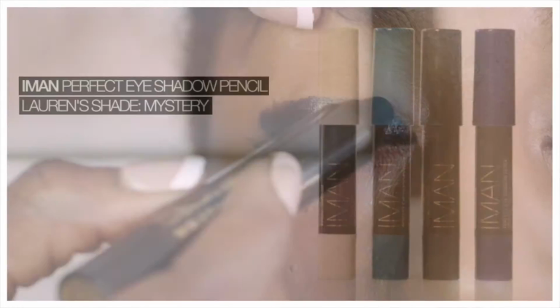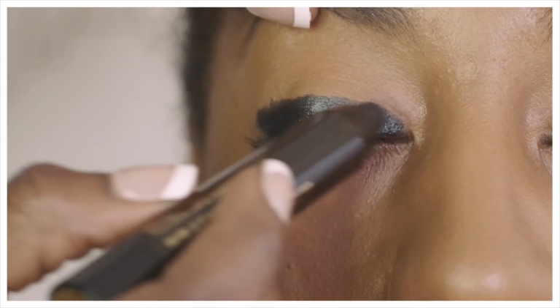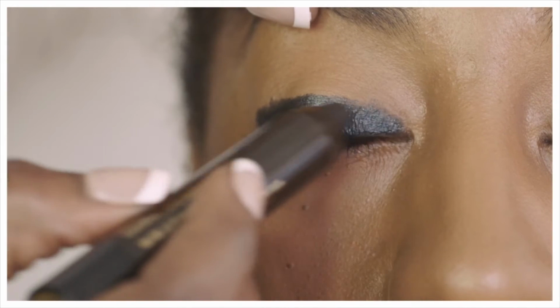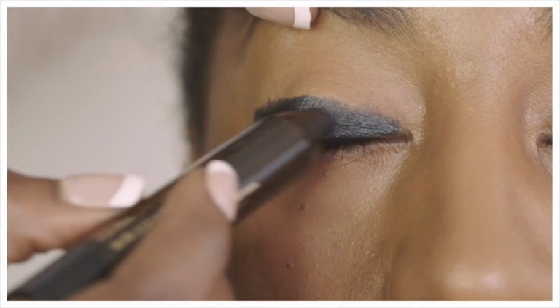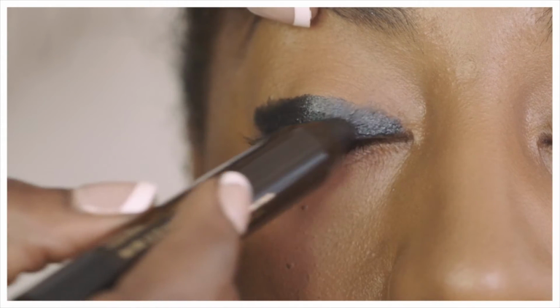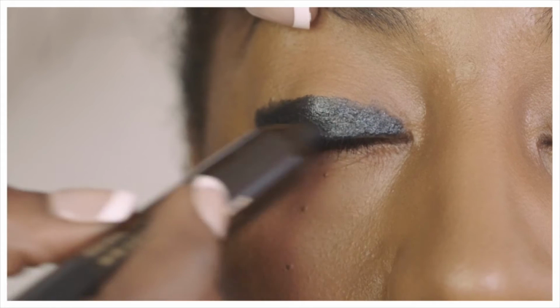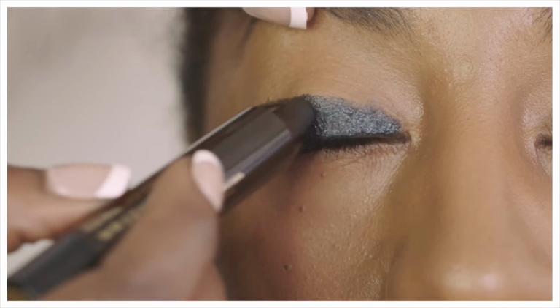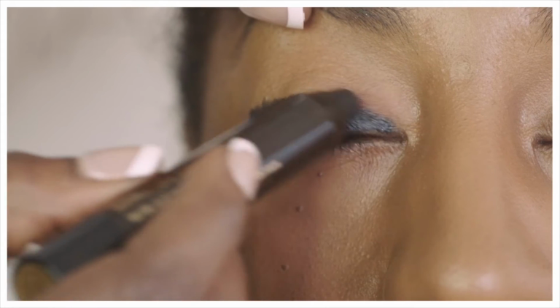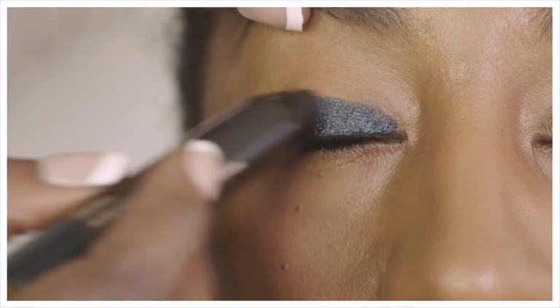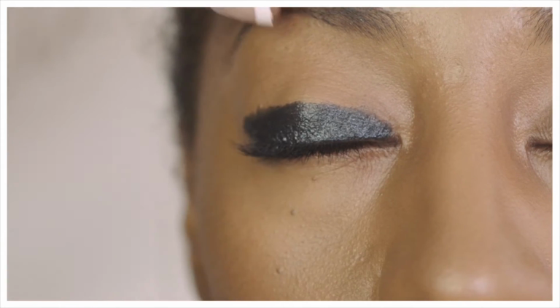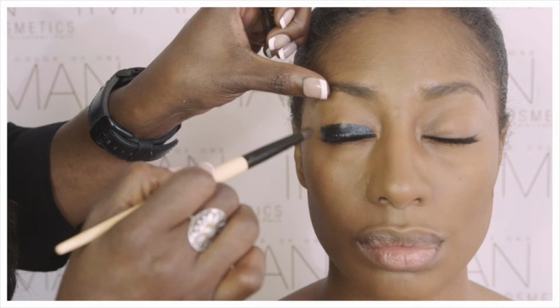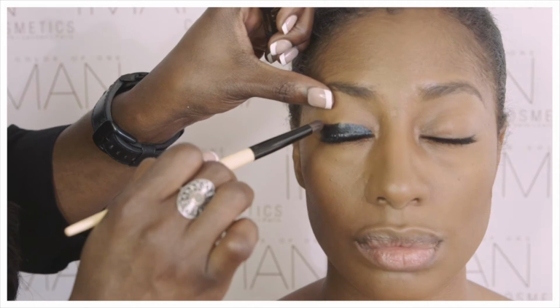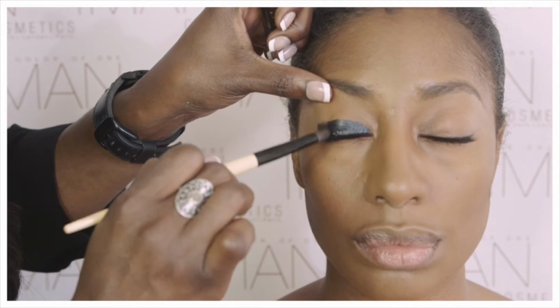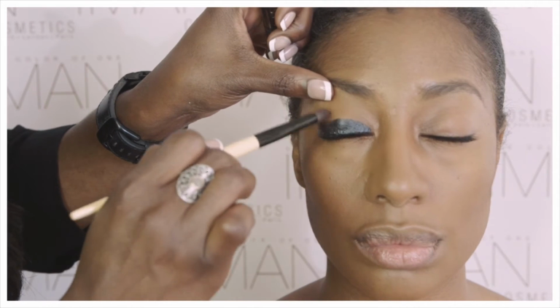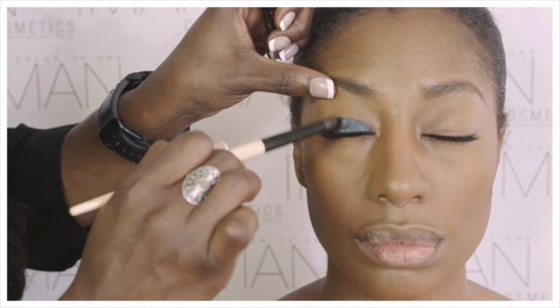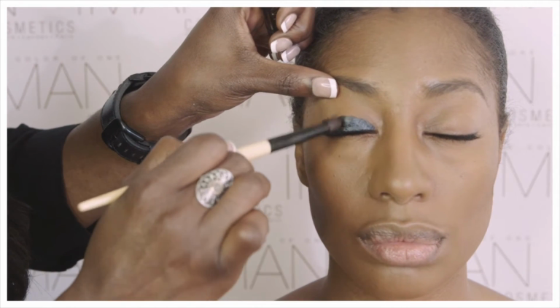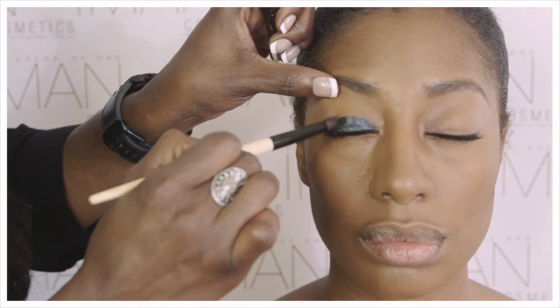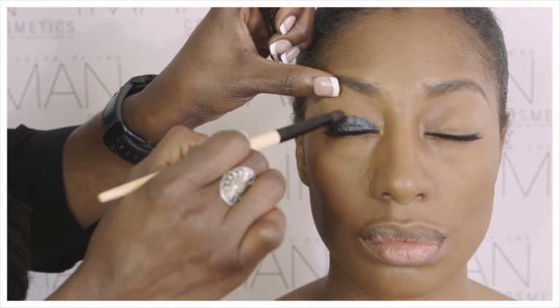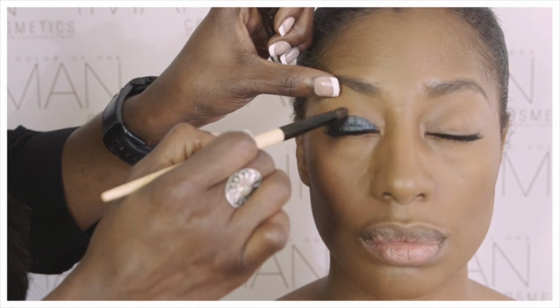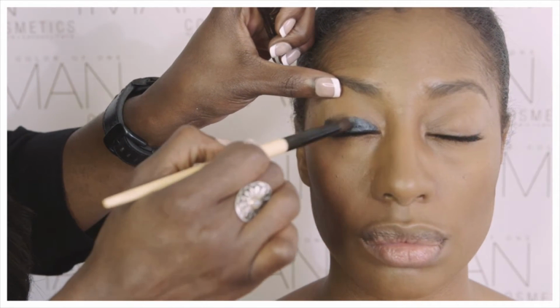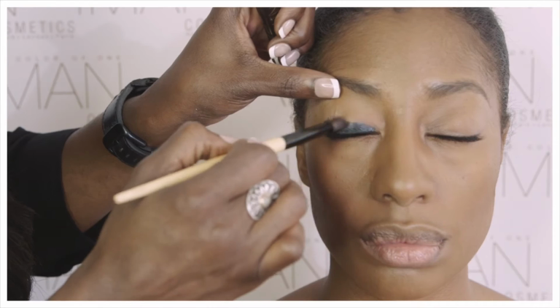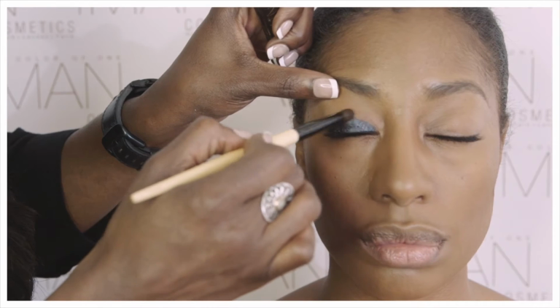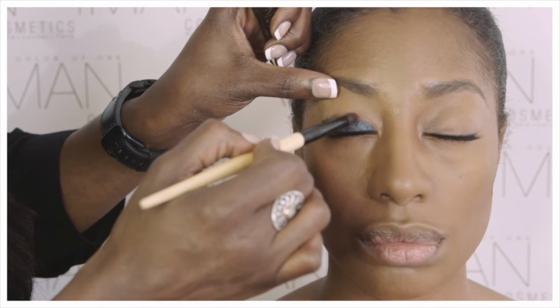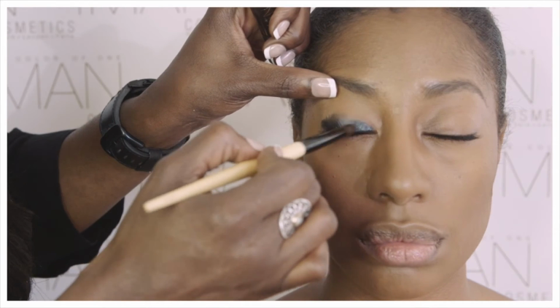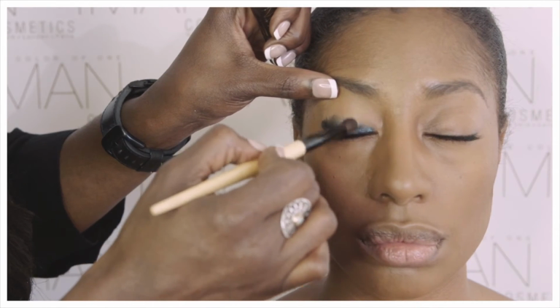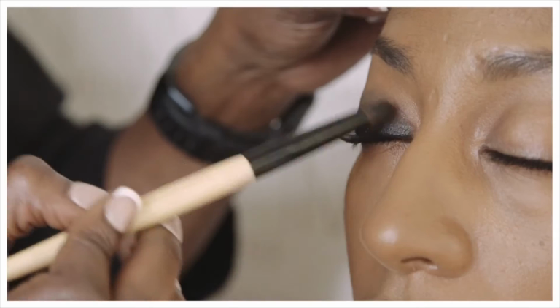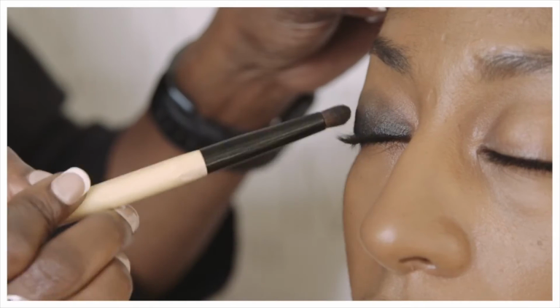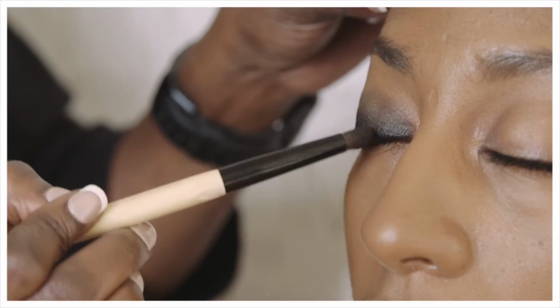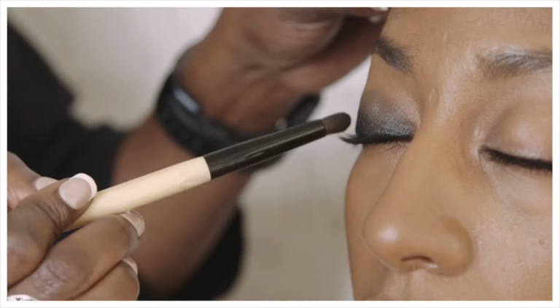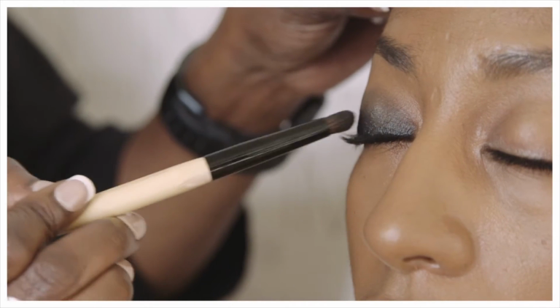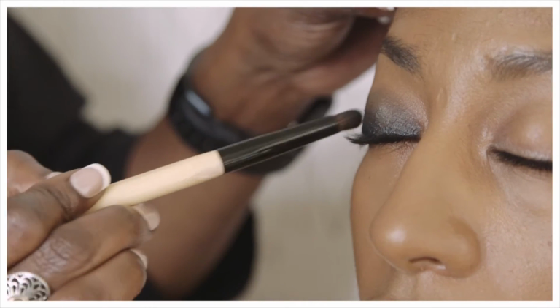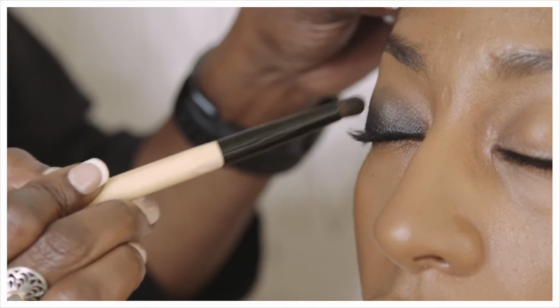After using the pencil directly on the eye, I'm taking a smudger brush and we're going to blend out from the lash line upwards in circular motions.